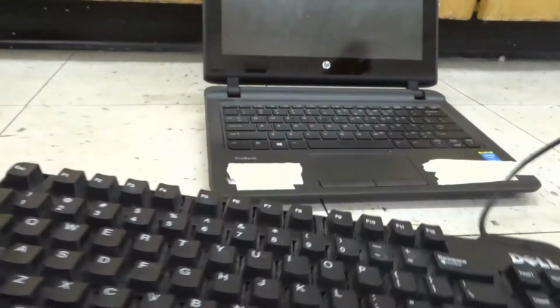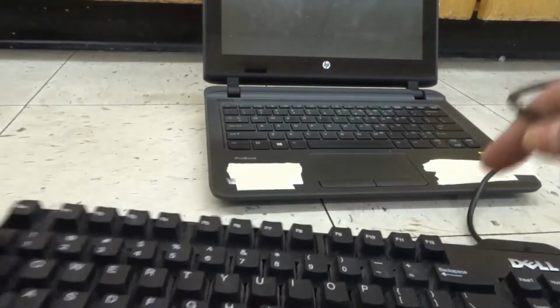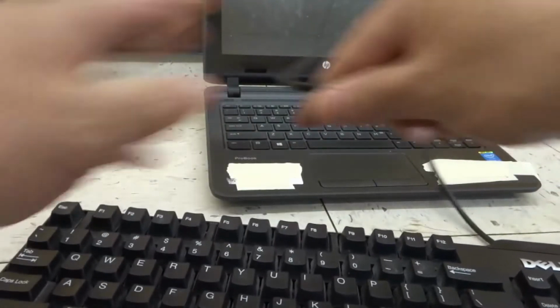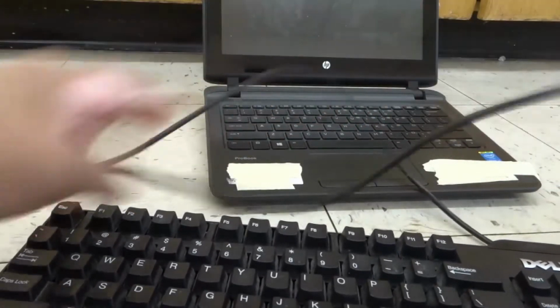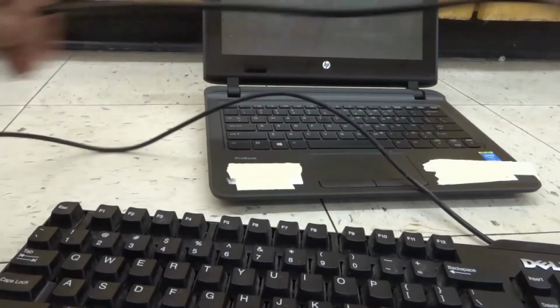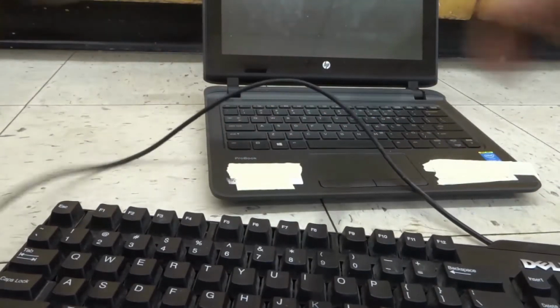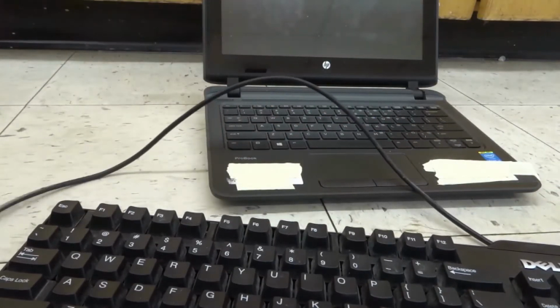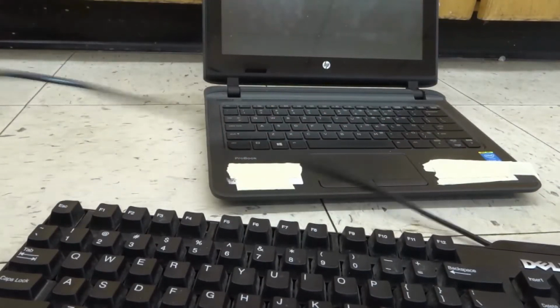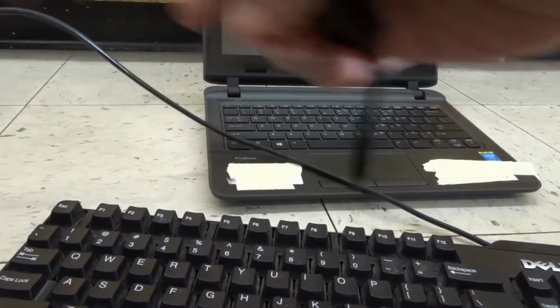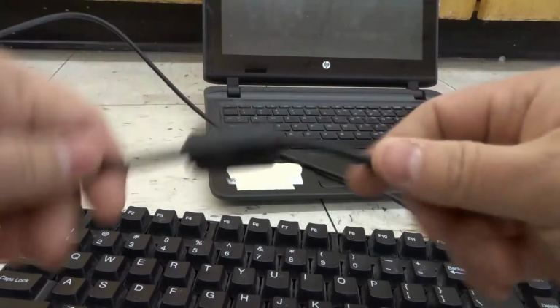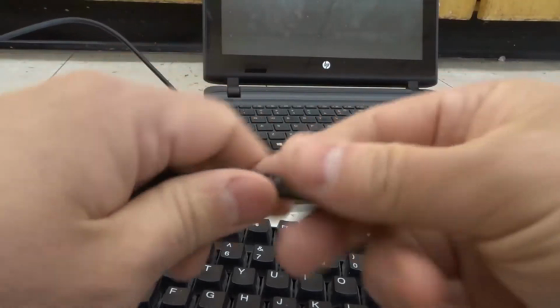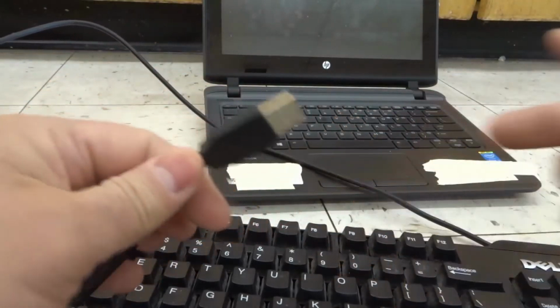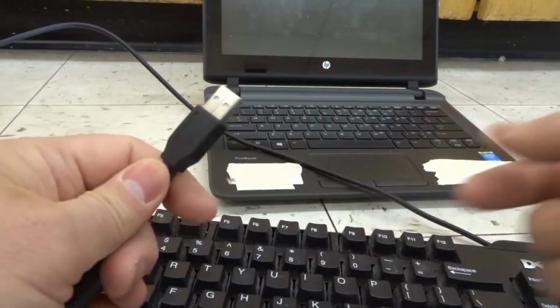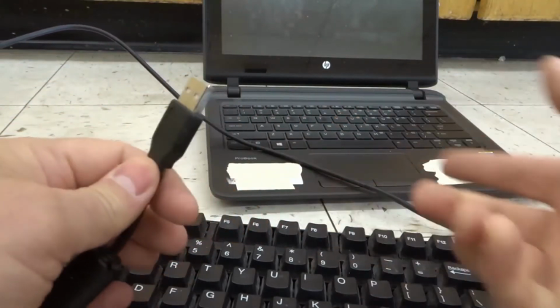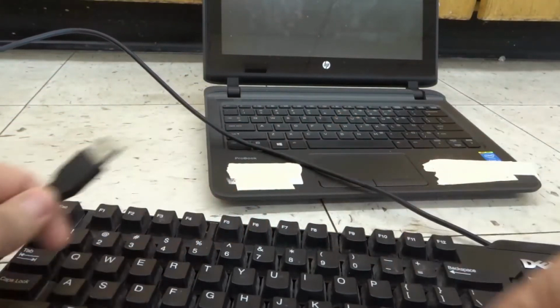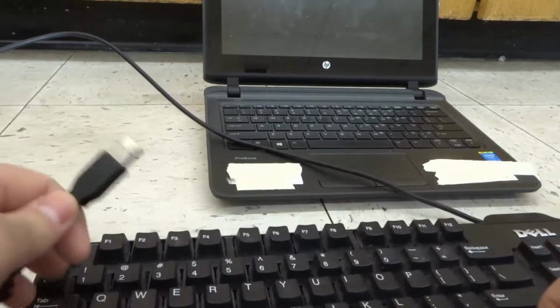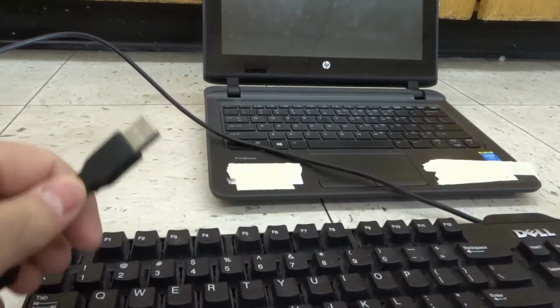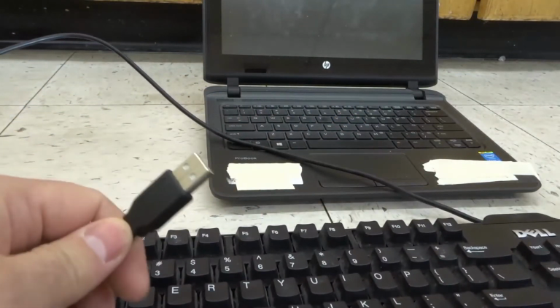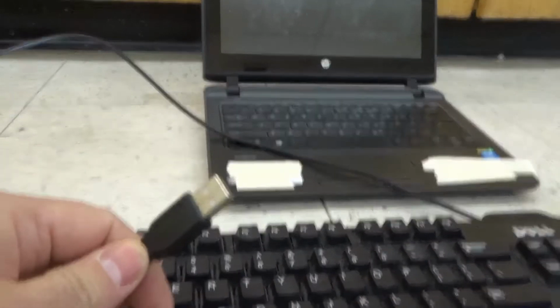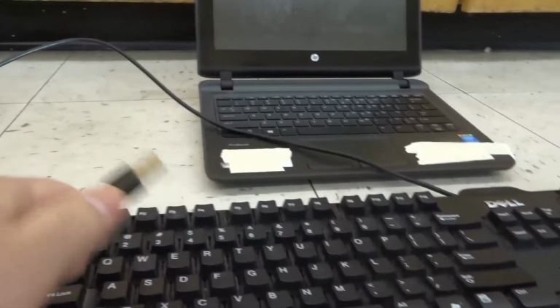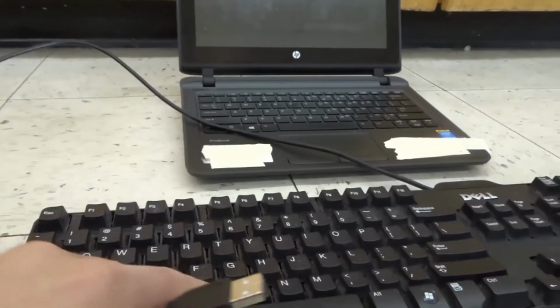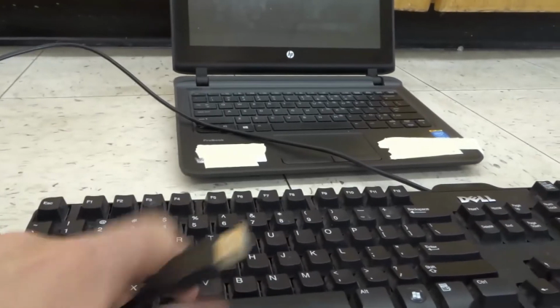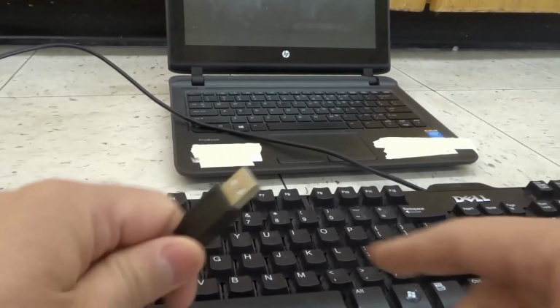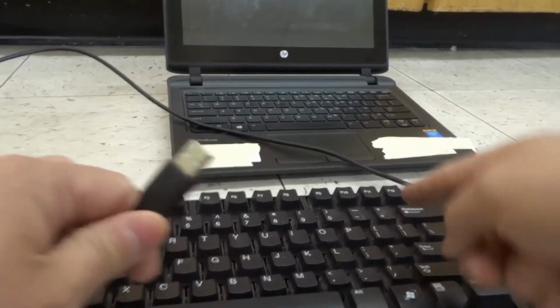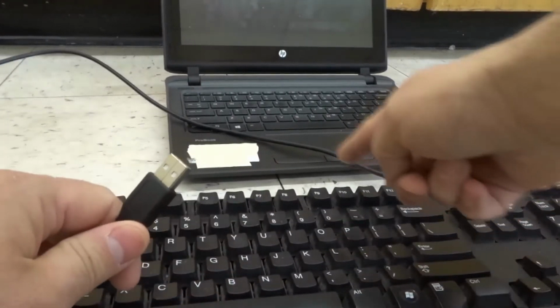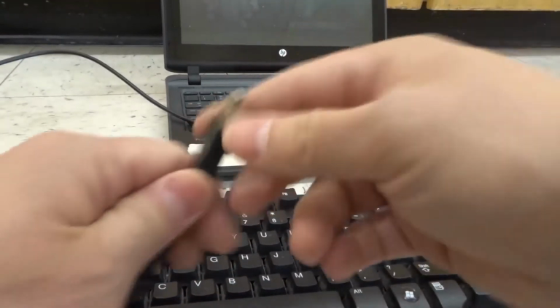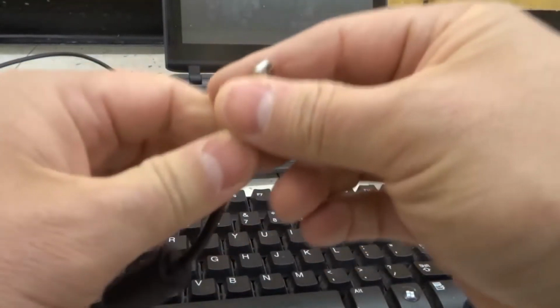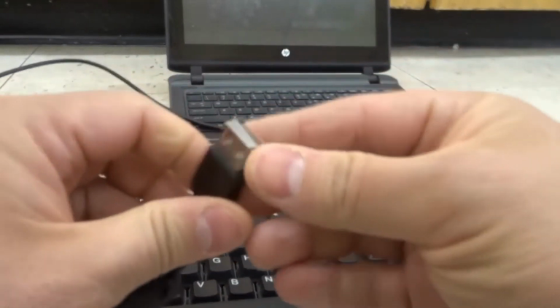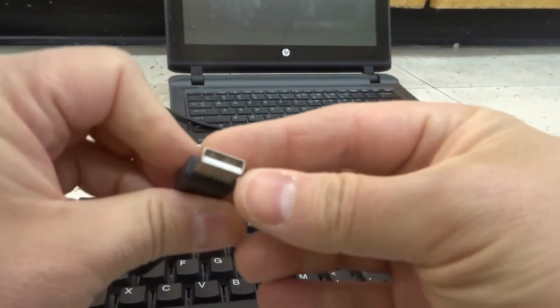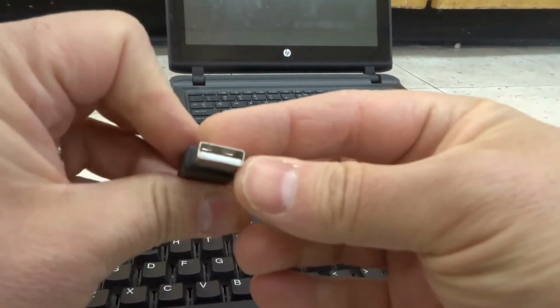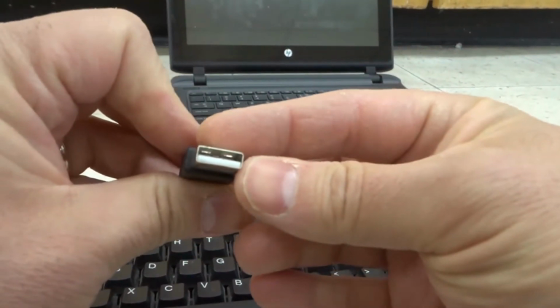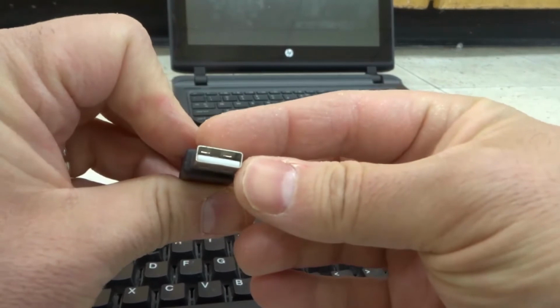So what you're going to do is look and get the cord for the external keyboard. They can sometimes be wireless, but I'm just going to talk about the wired version, because it's a little bit easier to explain. Here's the external keyboard, and we have a cord that connects to it, and you can see it's a USB cord.